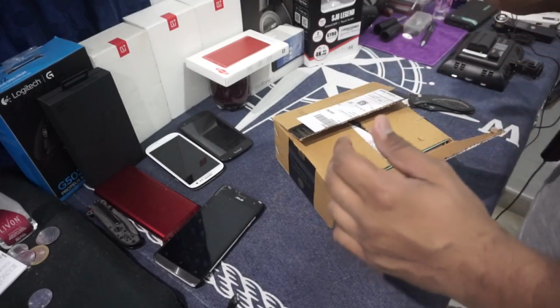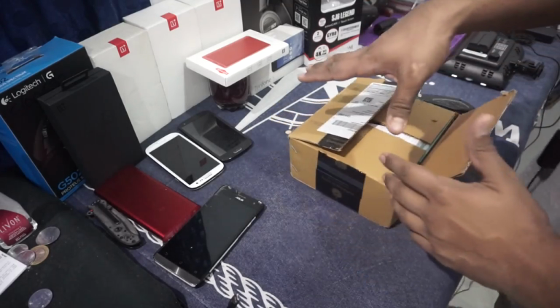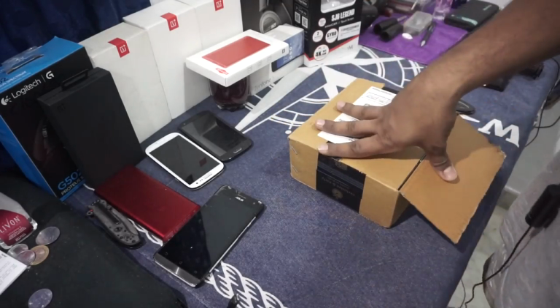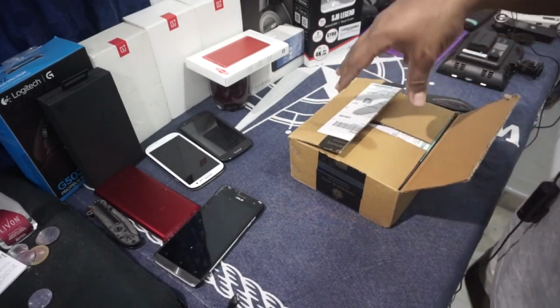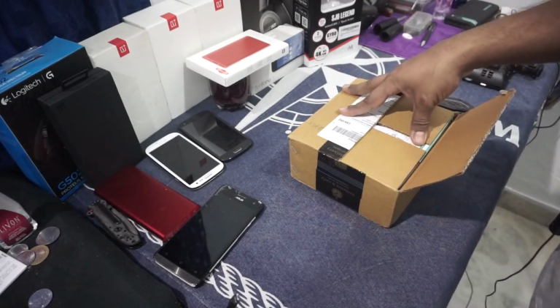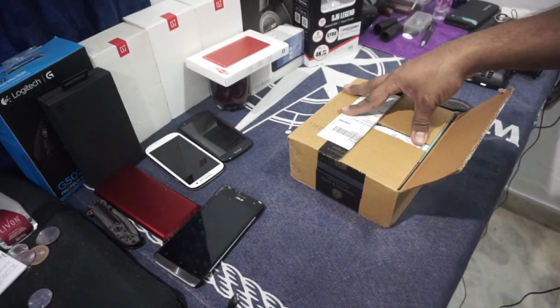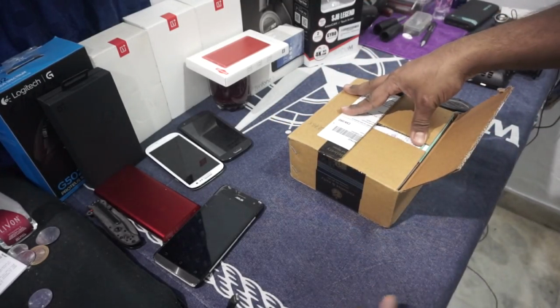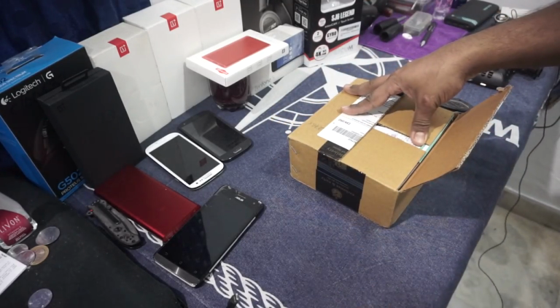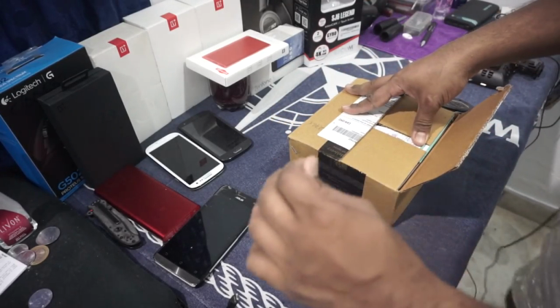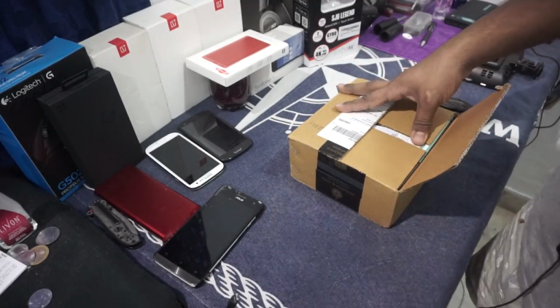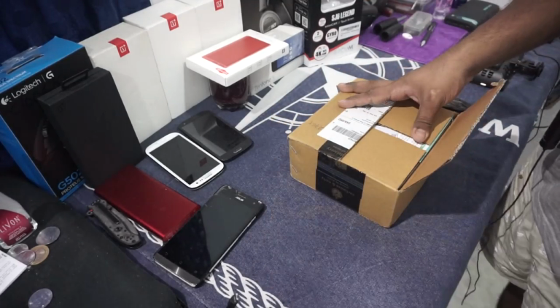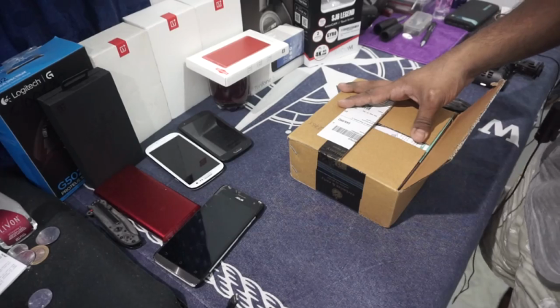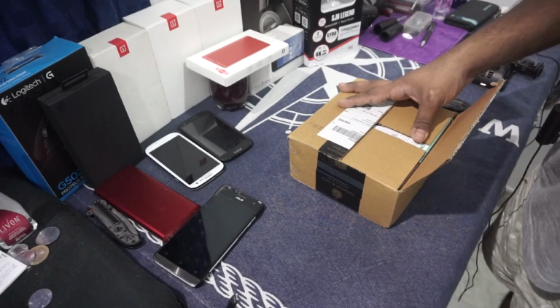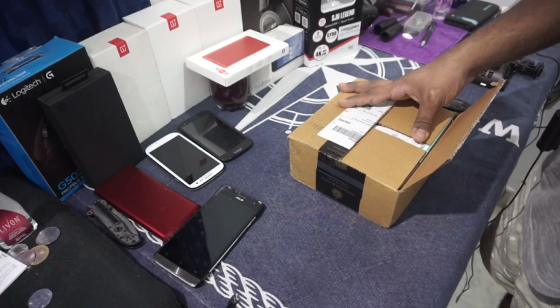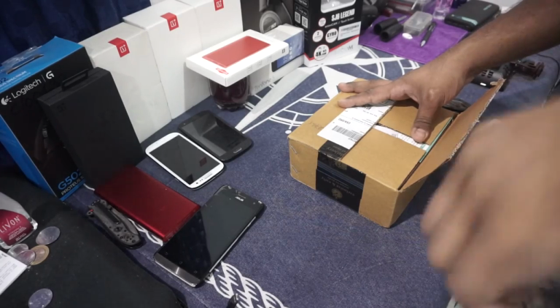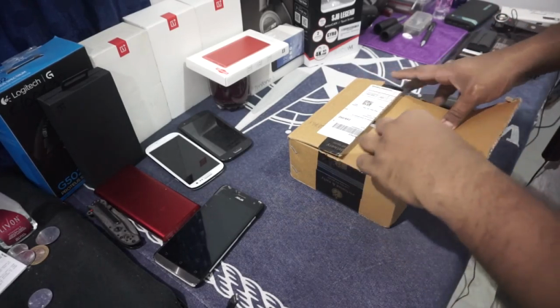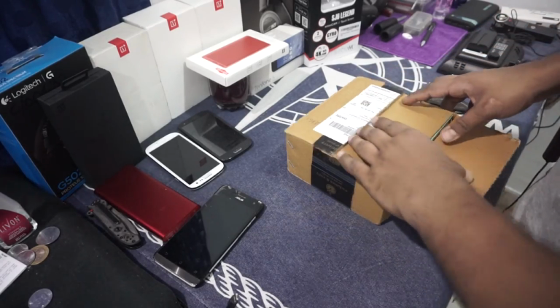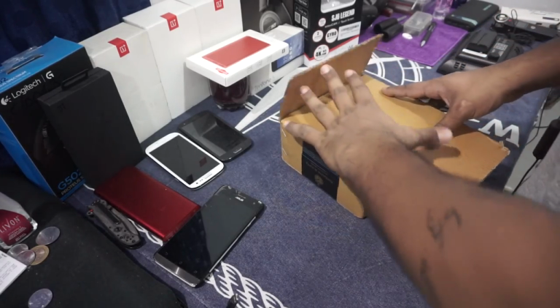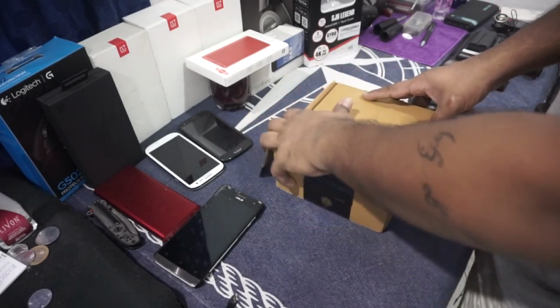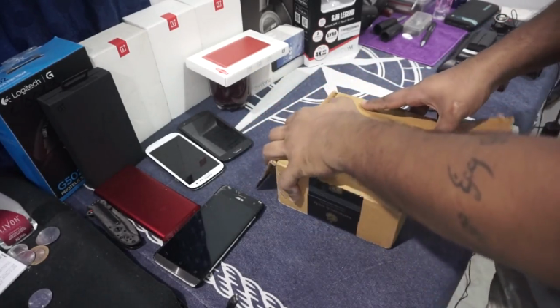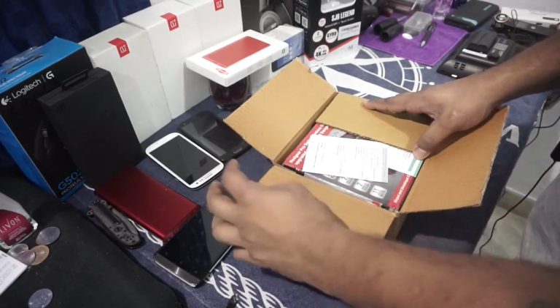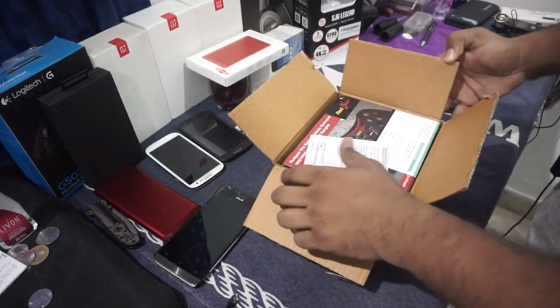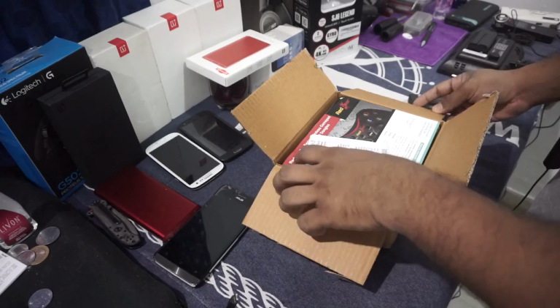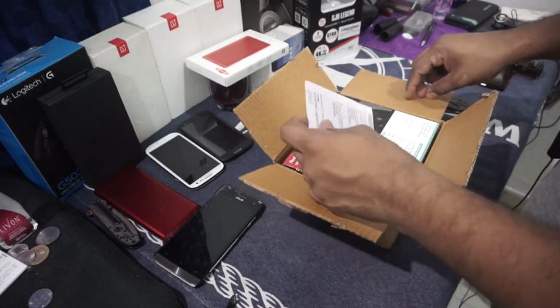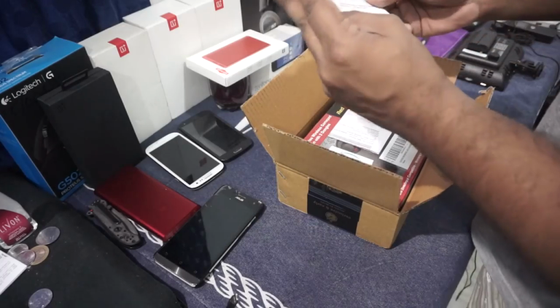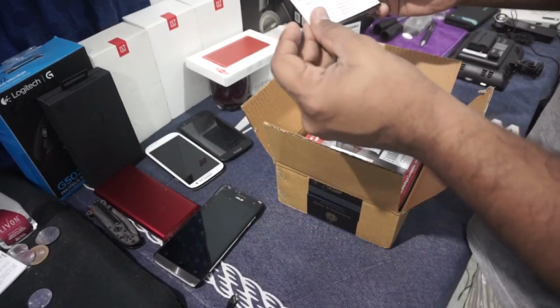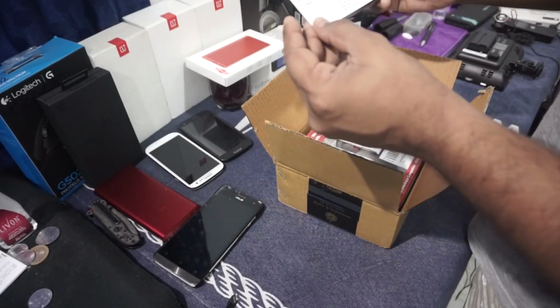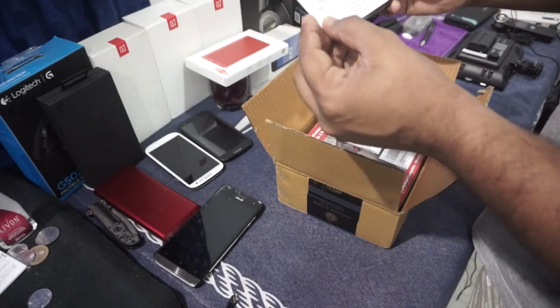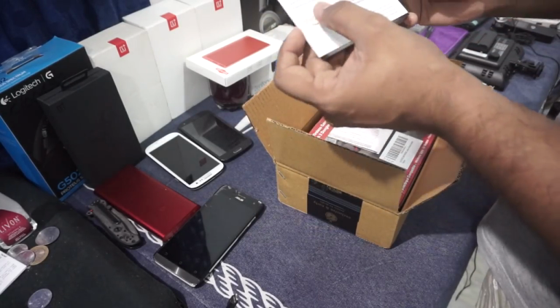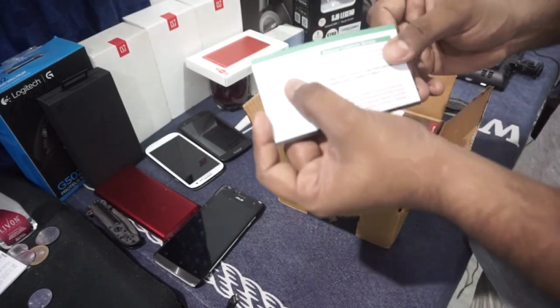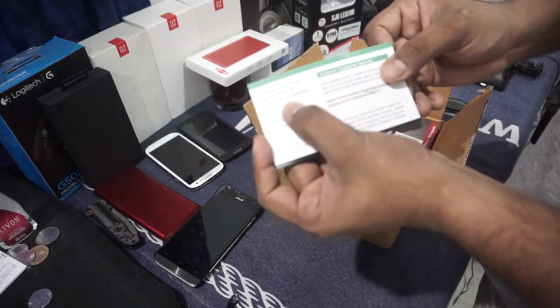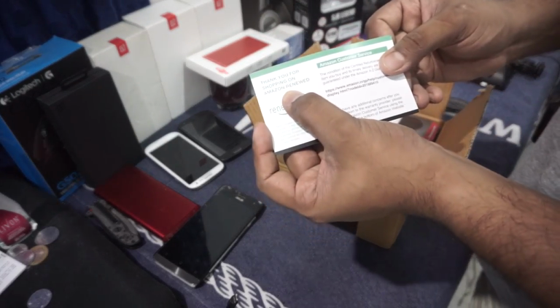This one is especially for my brother, because he has got a gaming laptop also. If you don't know my laptop unboxing, you can find the links in the description — it's one piece of a laptop. As you can see, it is Amazon Renewed.